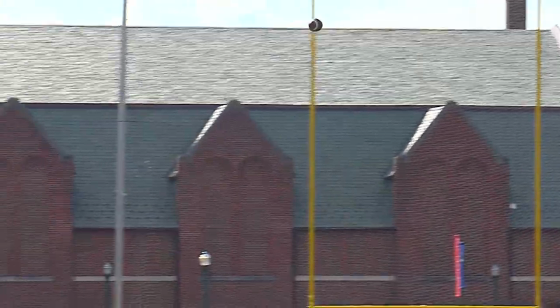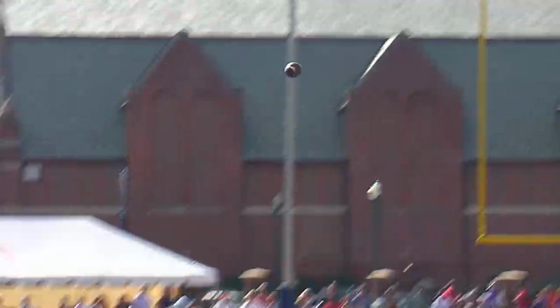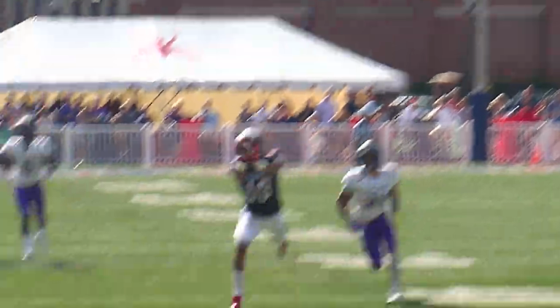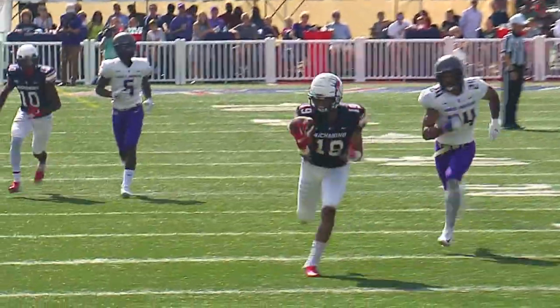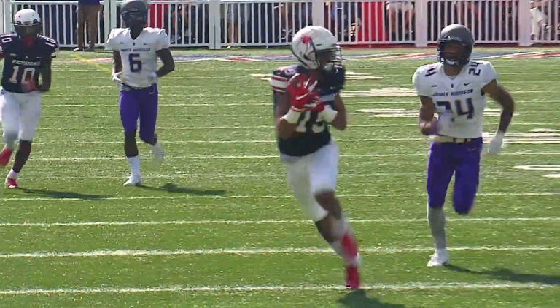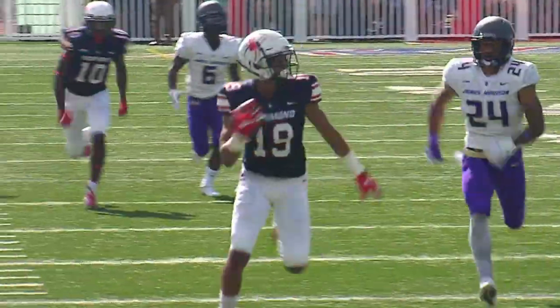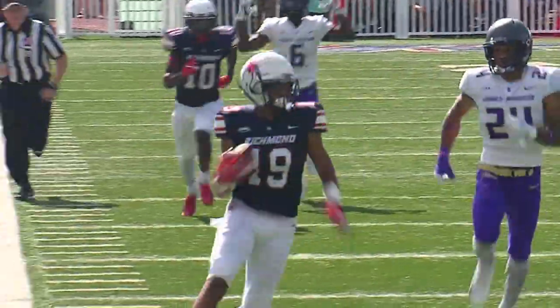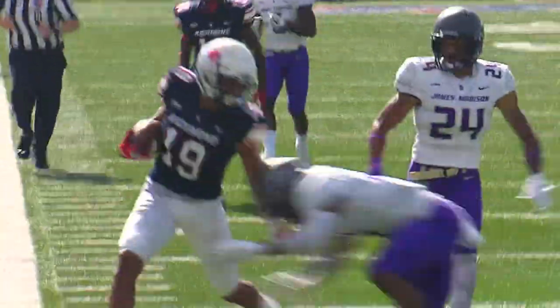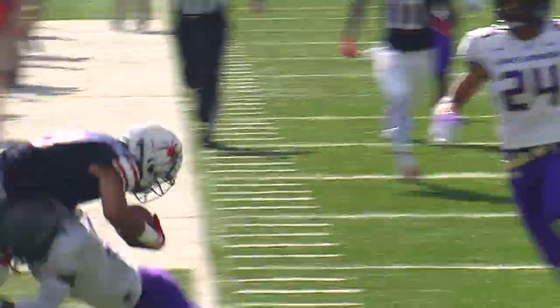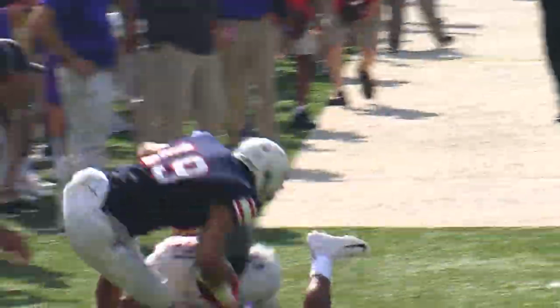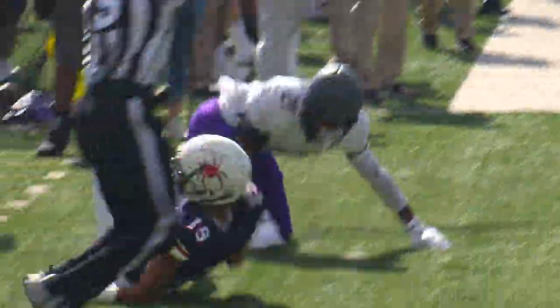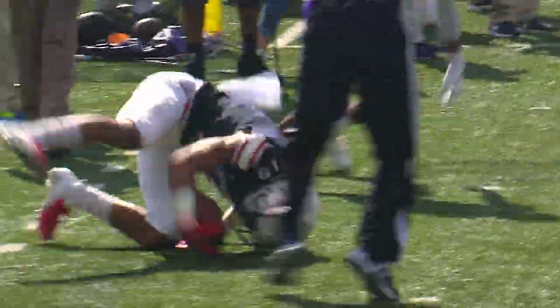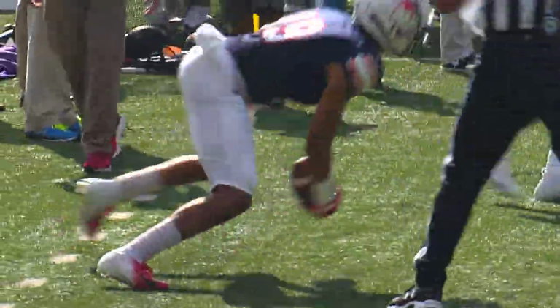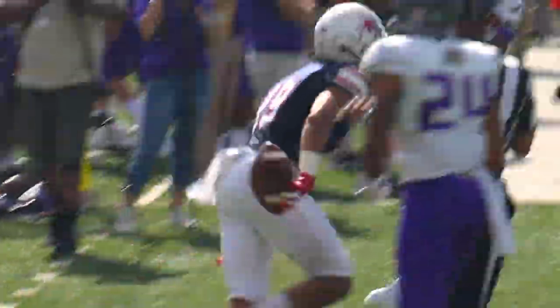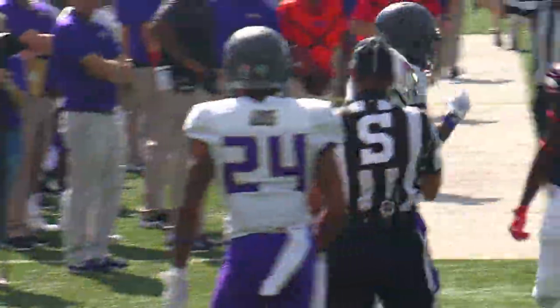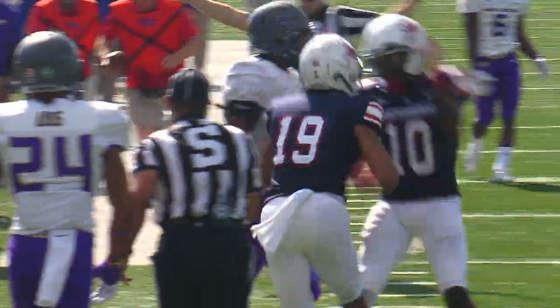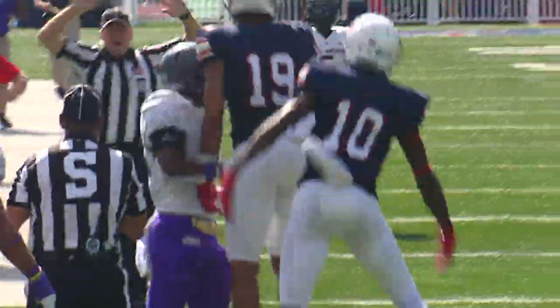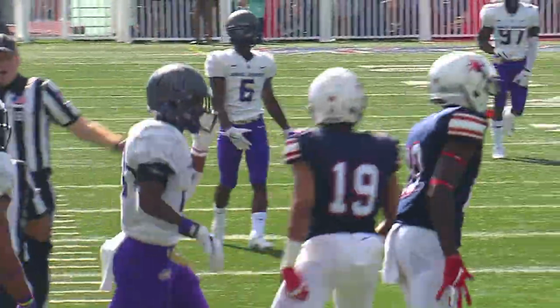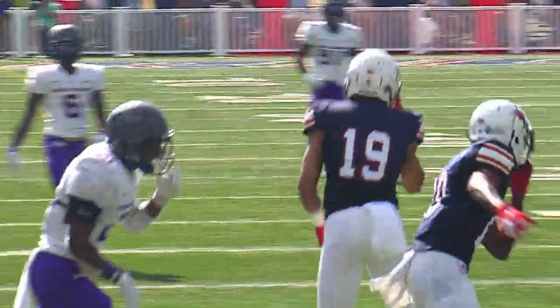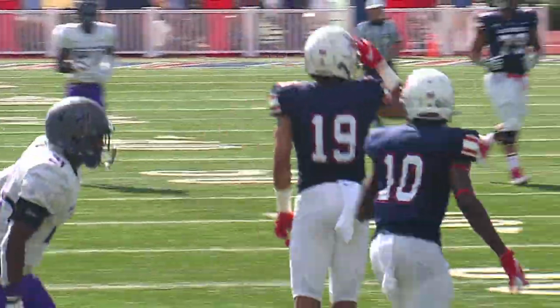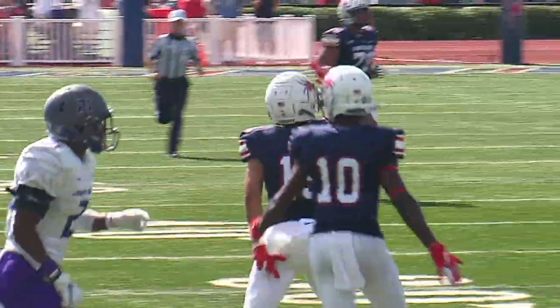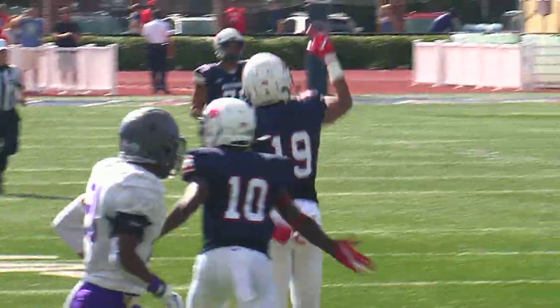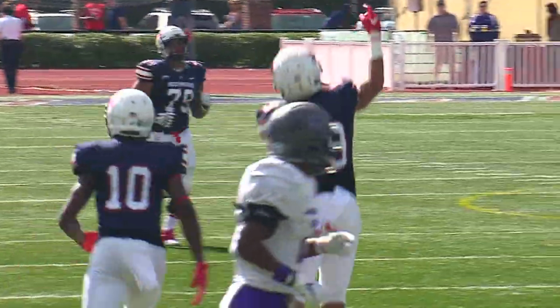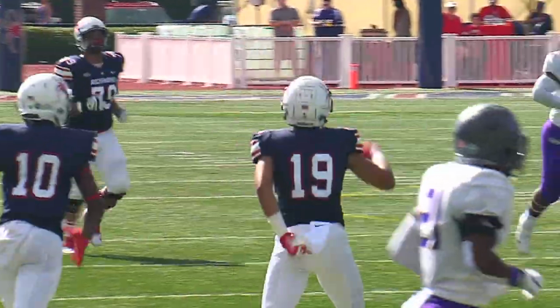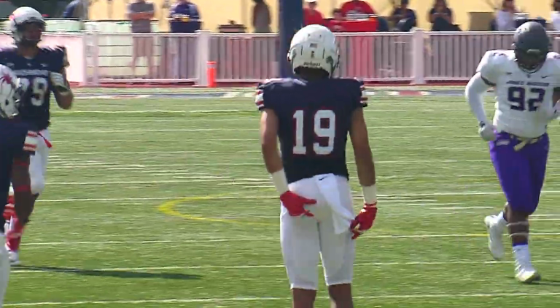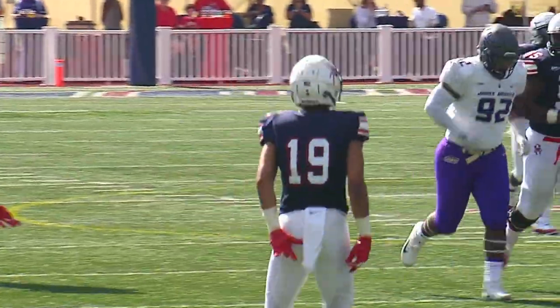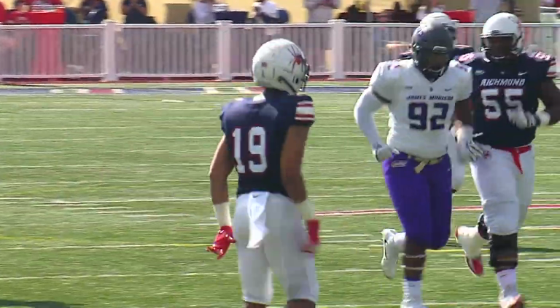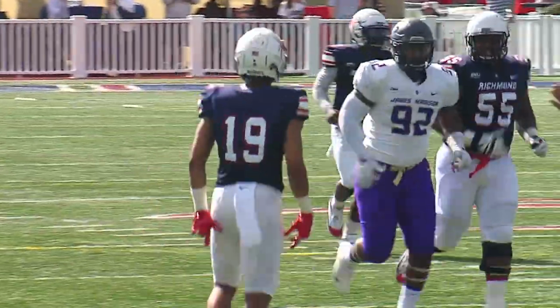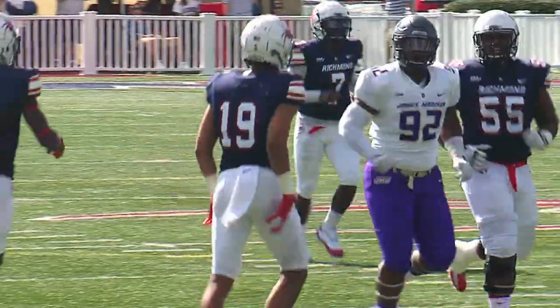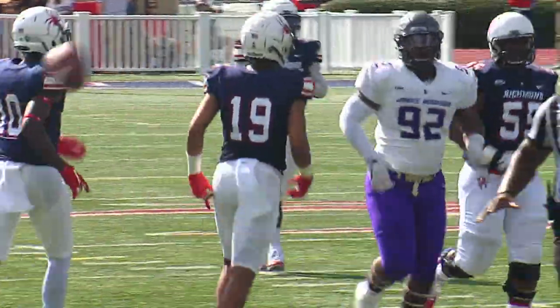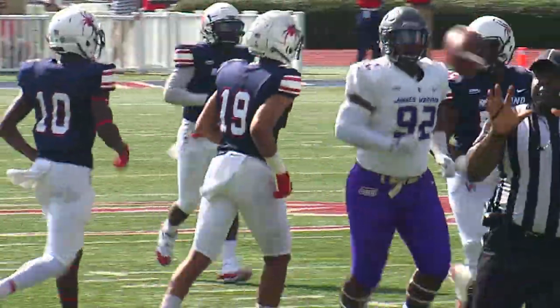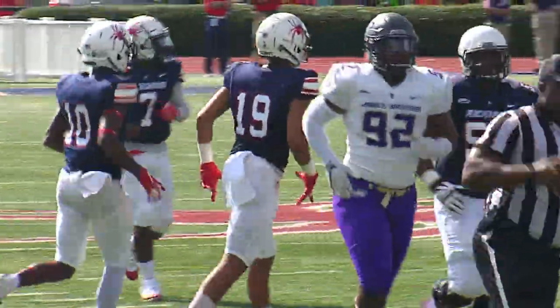Simpson airing it out for Wilkins, who makes a juggling catch down the near sideline. He's got the first down and much more into the red zone, inside the JMU 20-yard line, down to the 18.